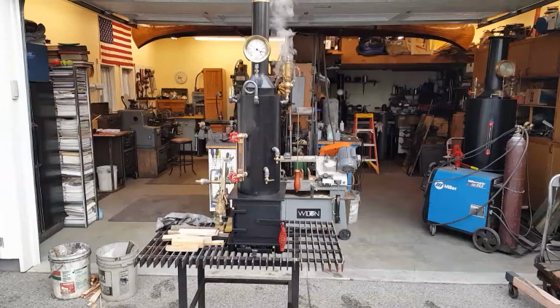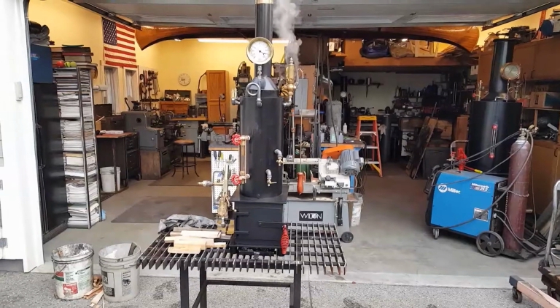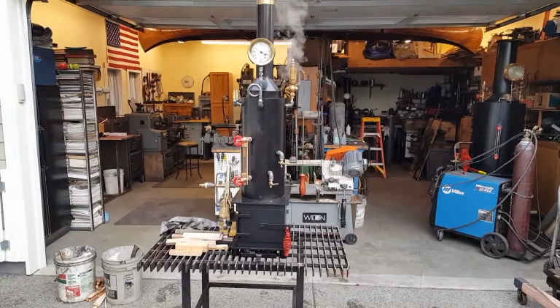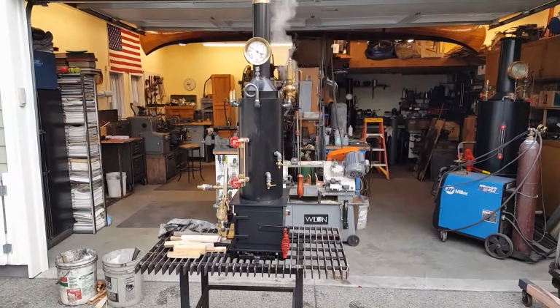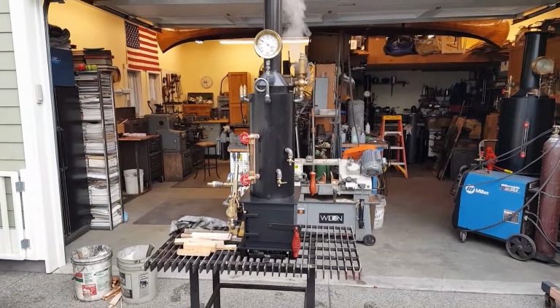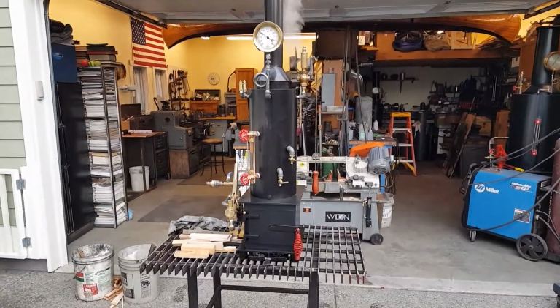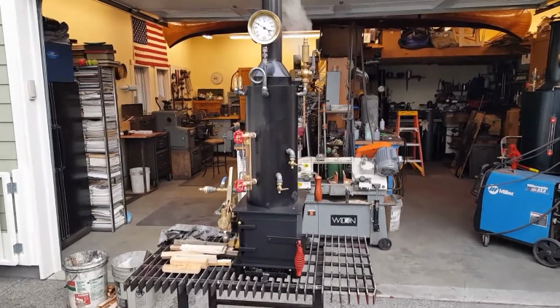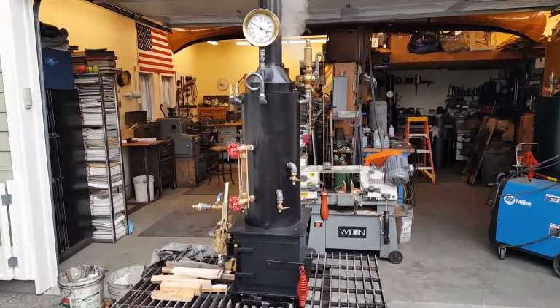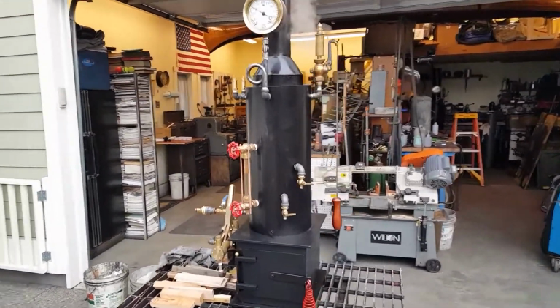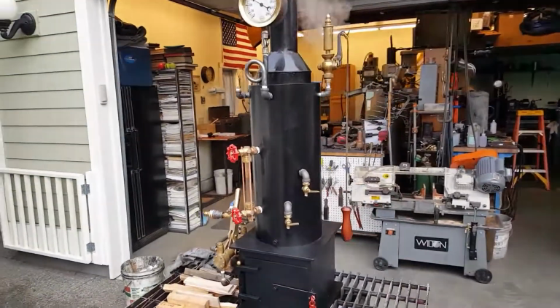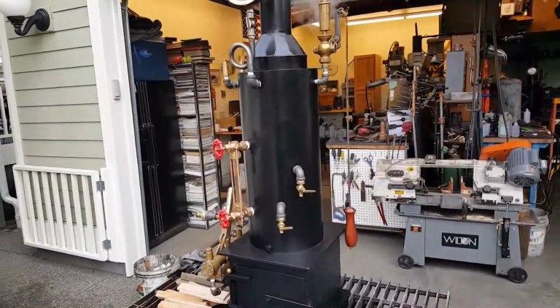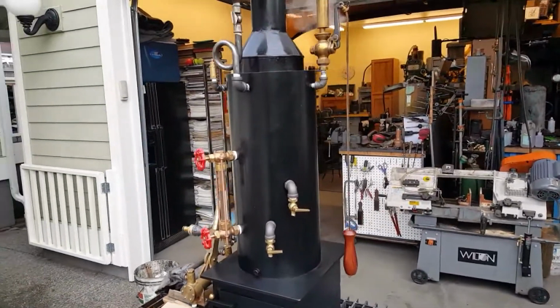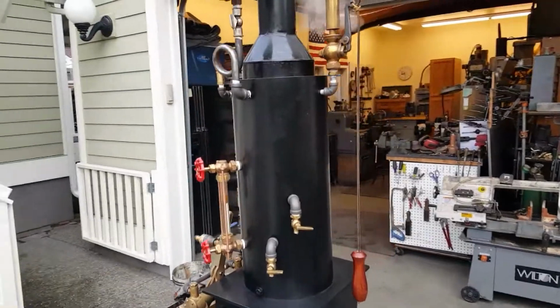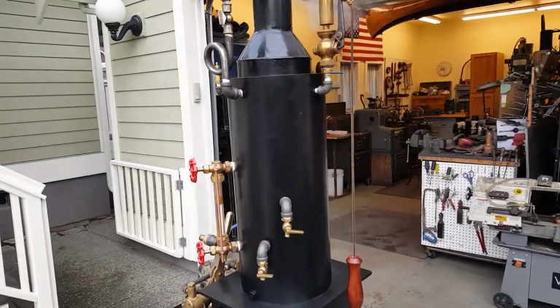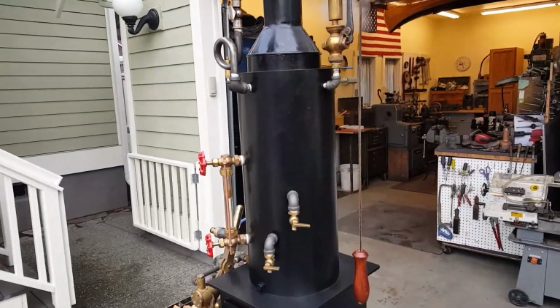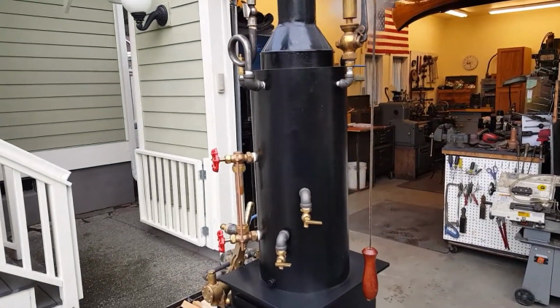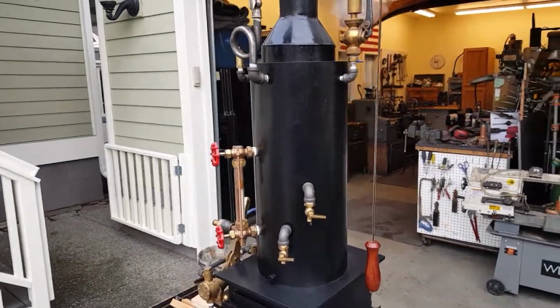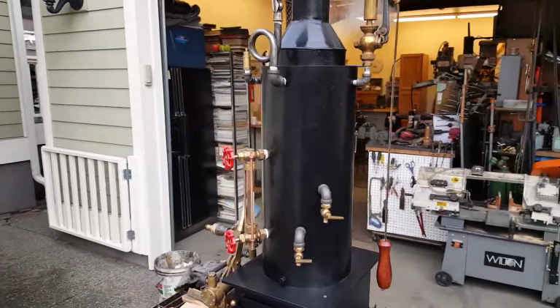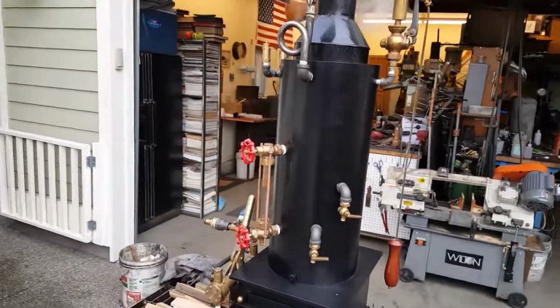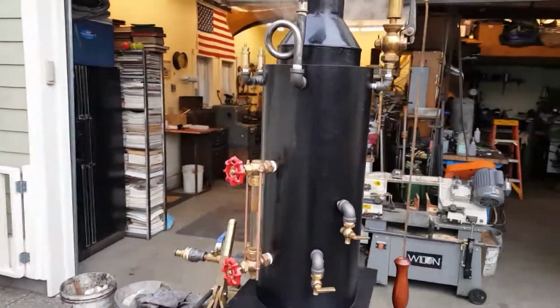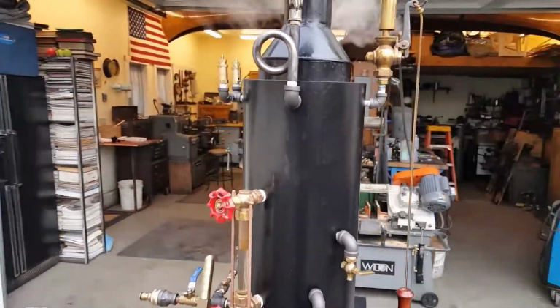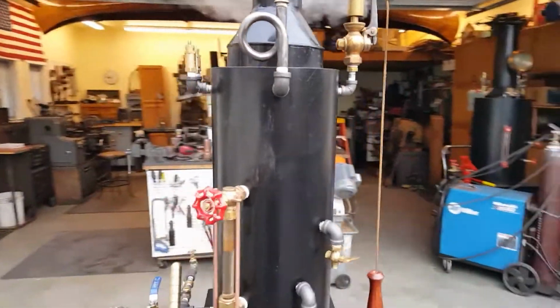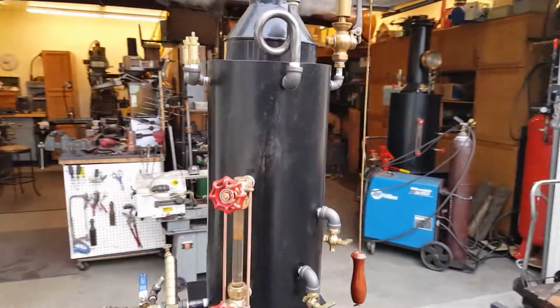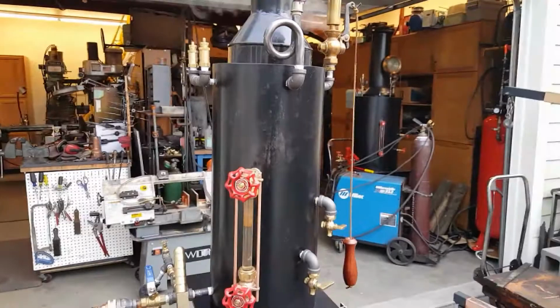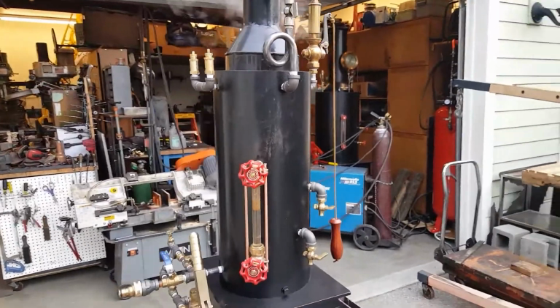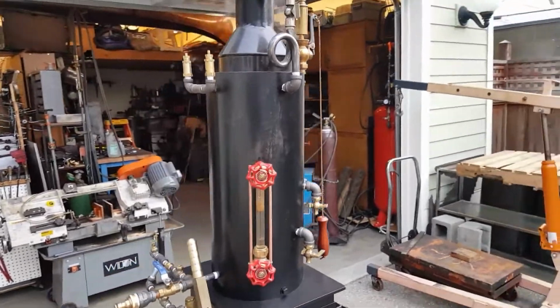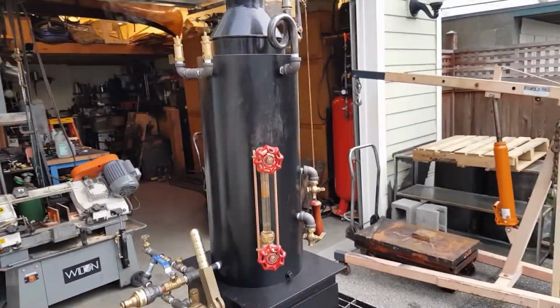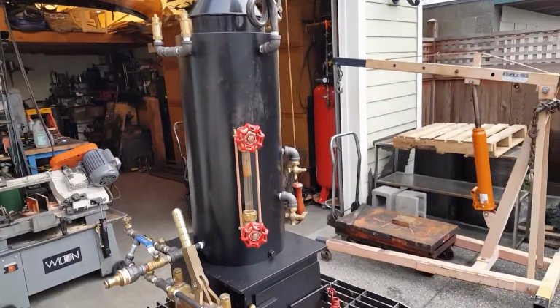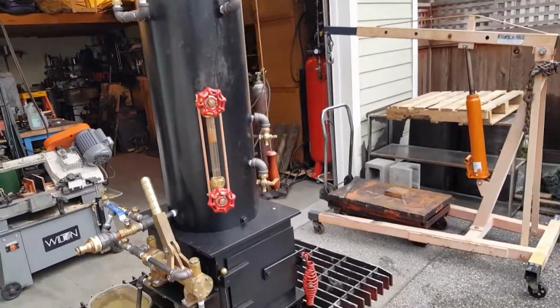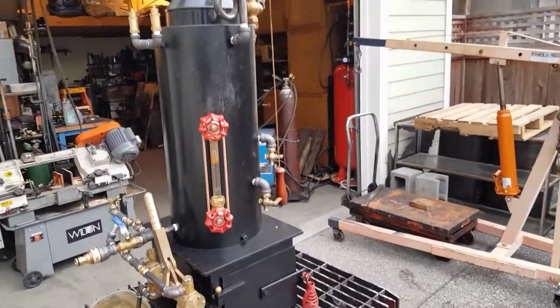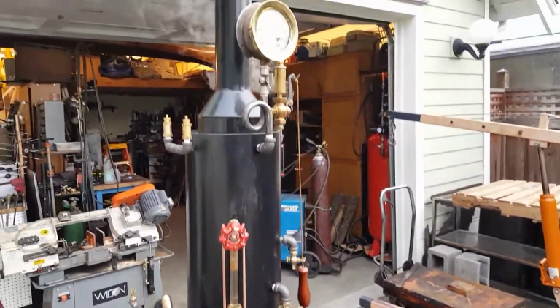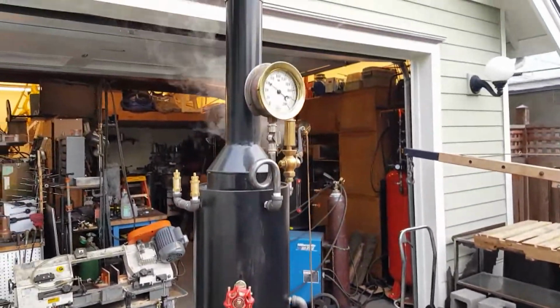Here's my next boiler: 8 inch diameter, 18 inches high, 12 copper tubes rolled in there, 3 quarter inch copper tubes. Total height of it is about 42 inches.